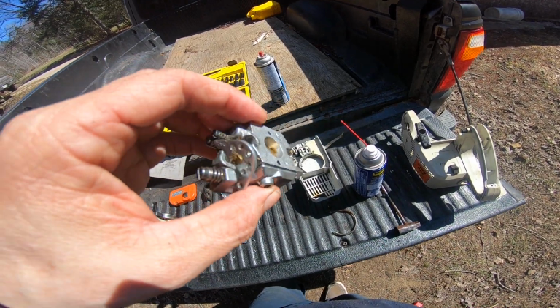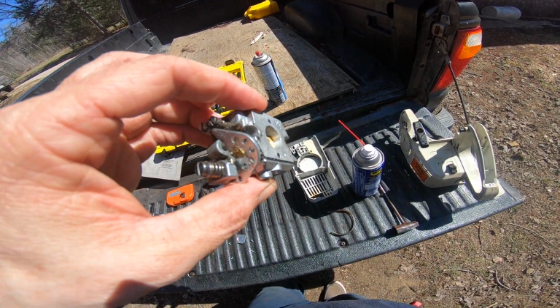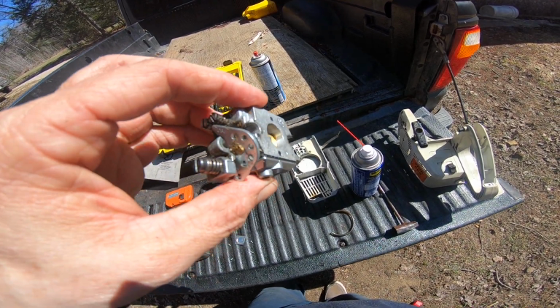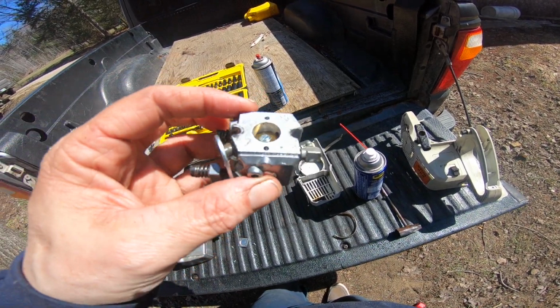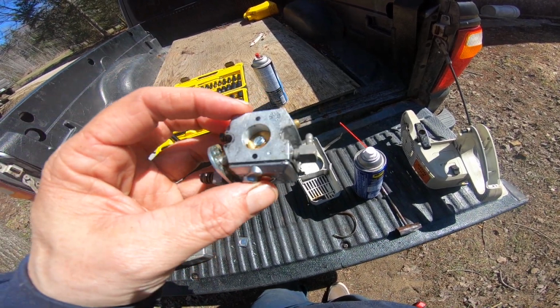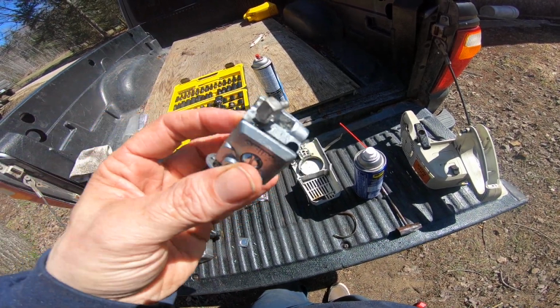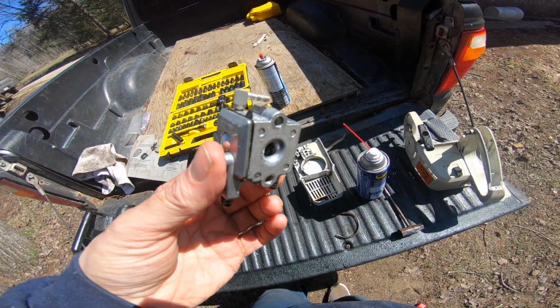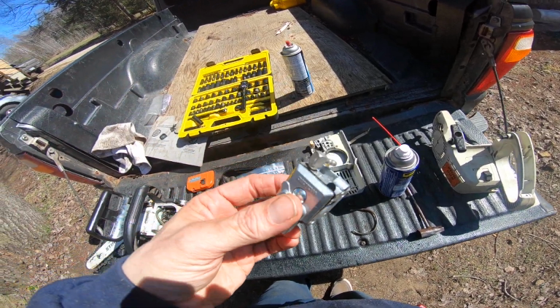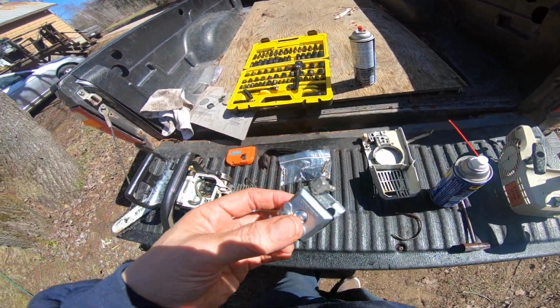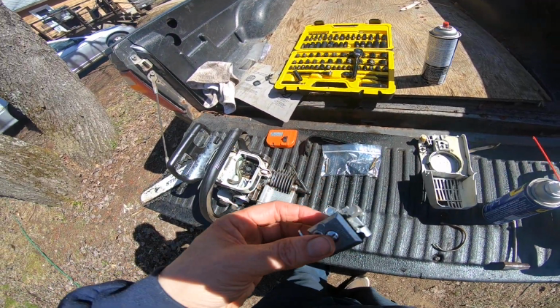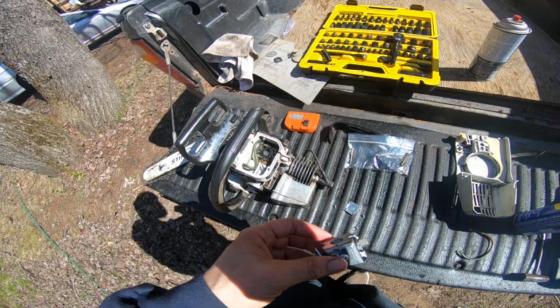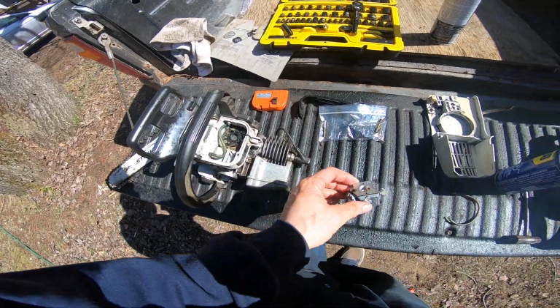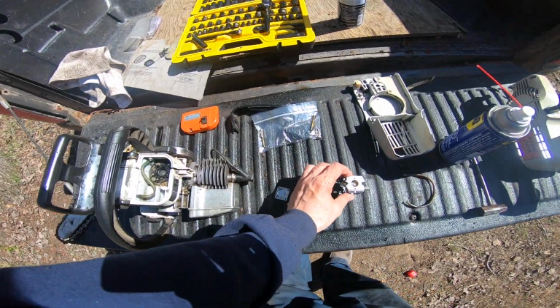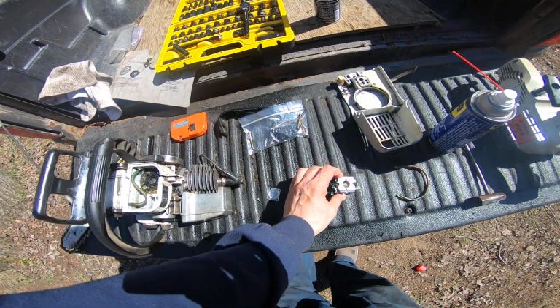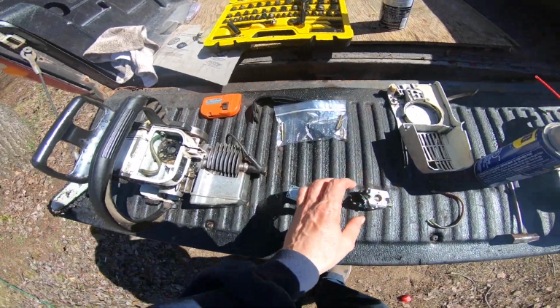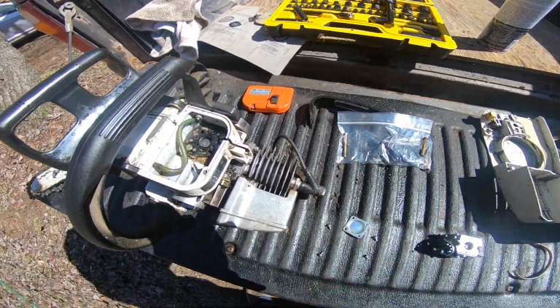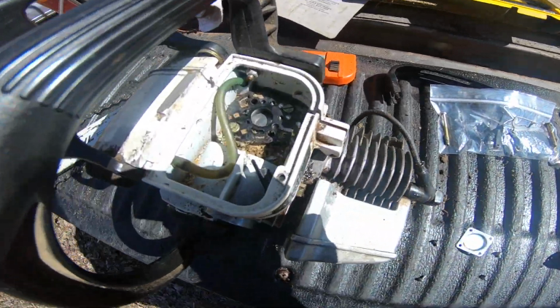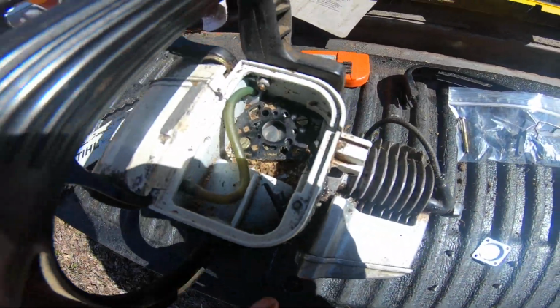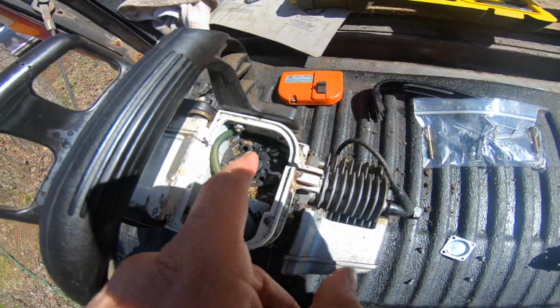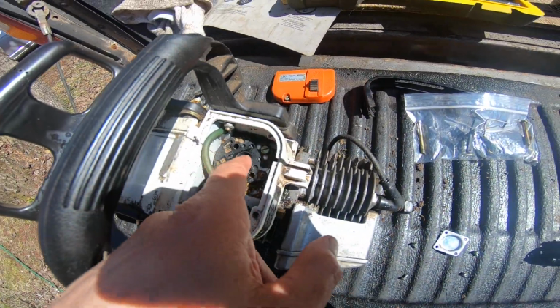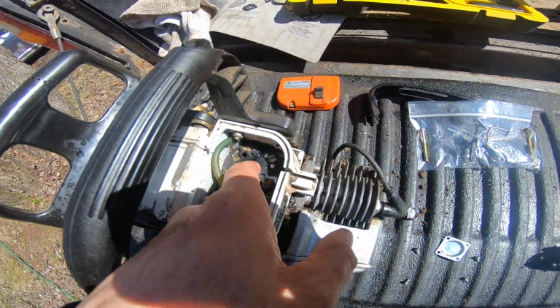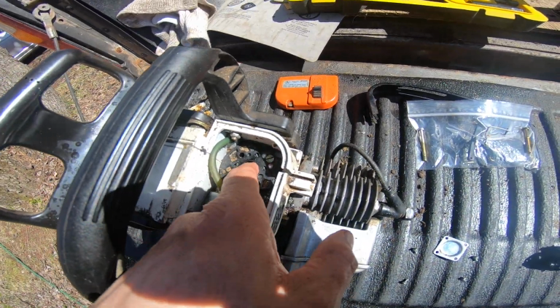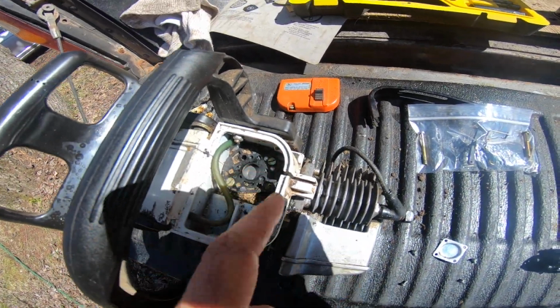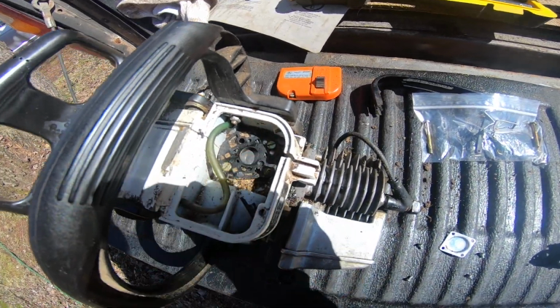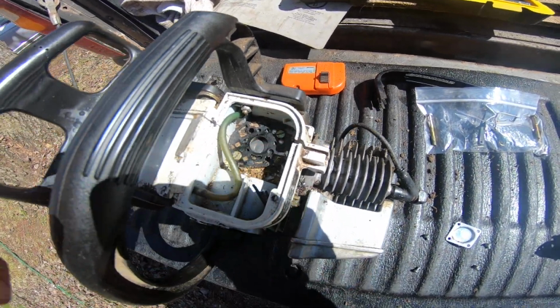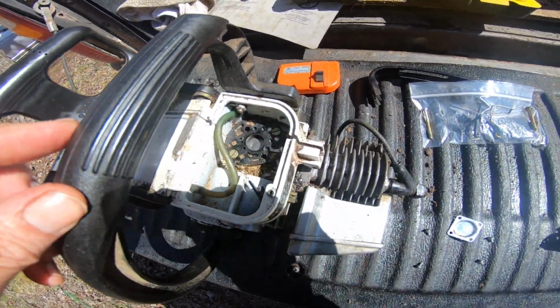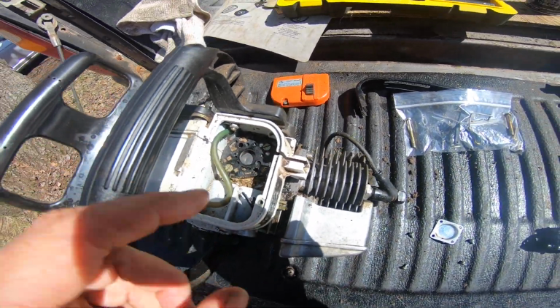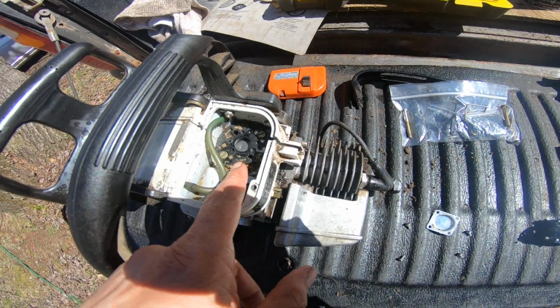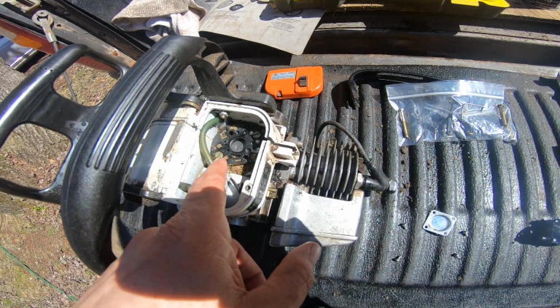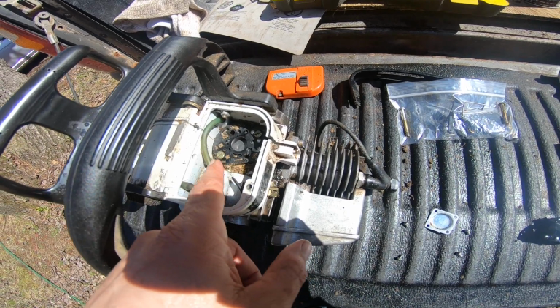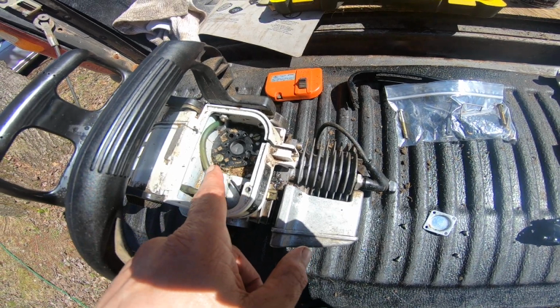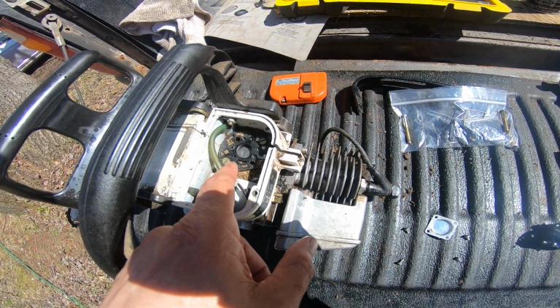I'll try this side and then blast things through and see if that cleans everything out. Hopefully if it does, maybe I'll have a working saw. Down in here where the diaphragm is, I don't want to push on that too much — I want to clean all that out.